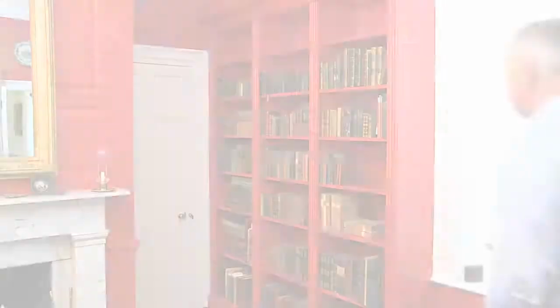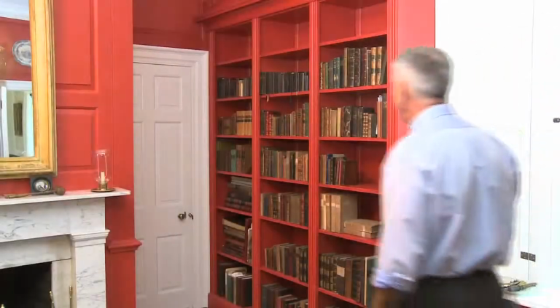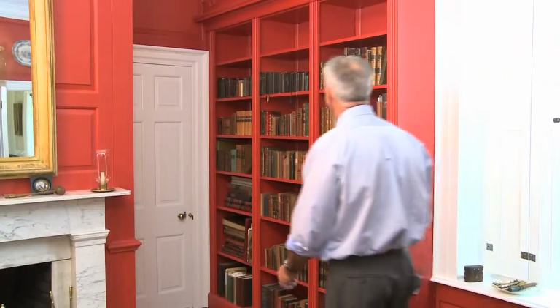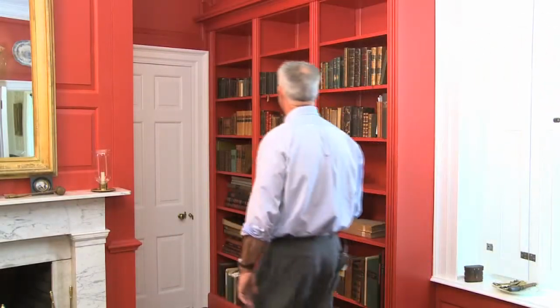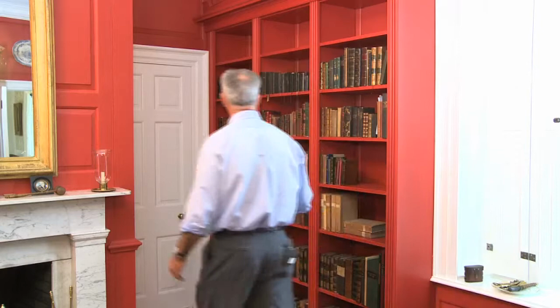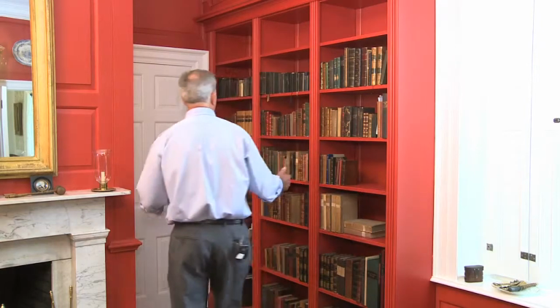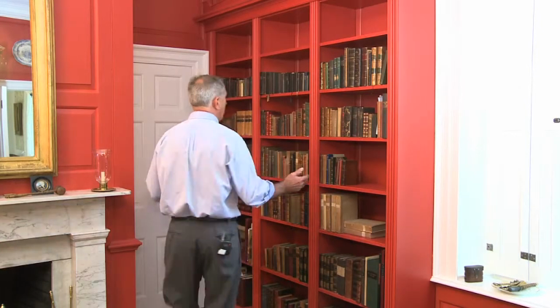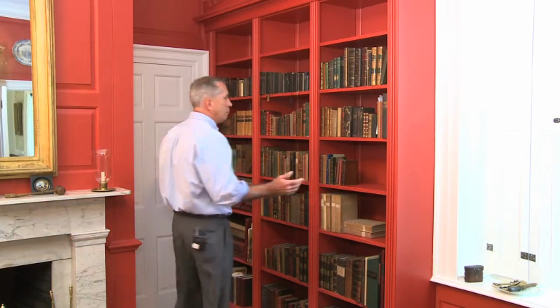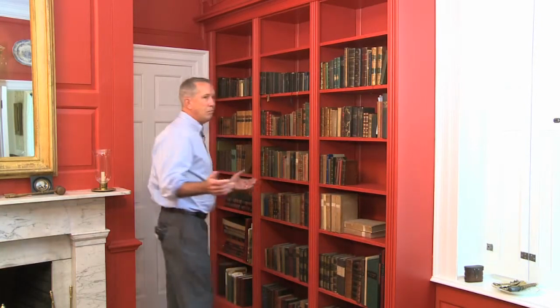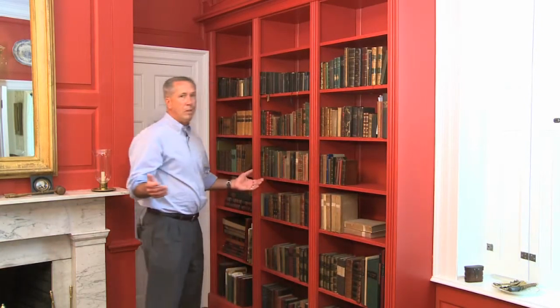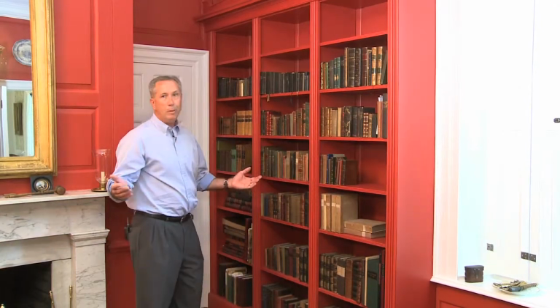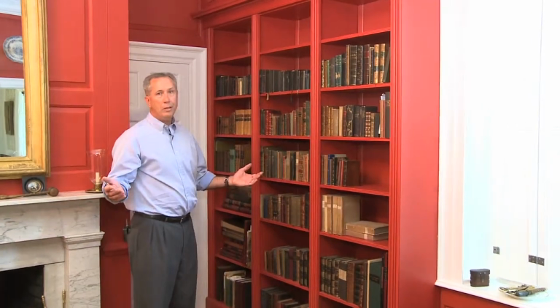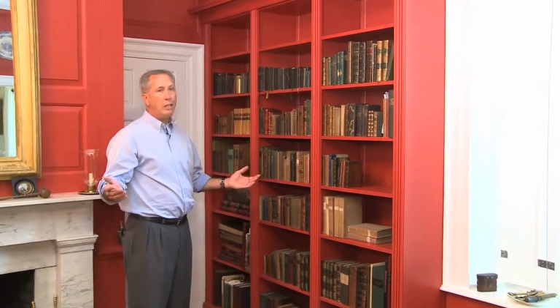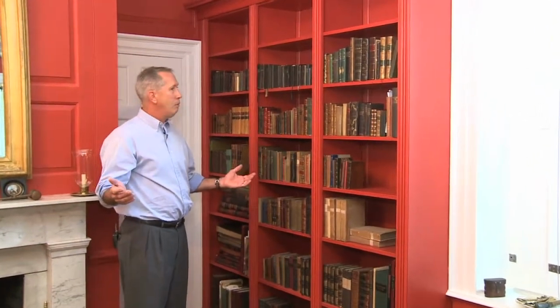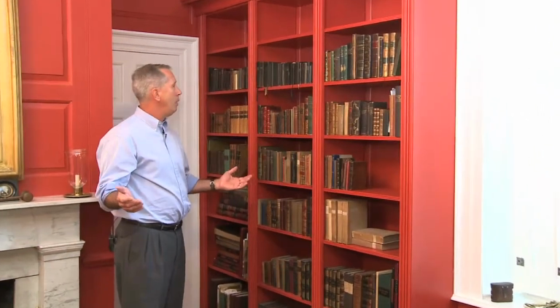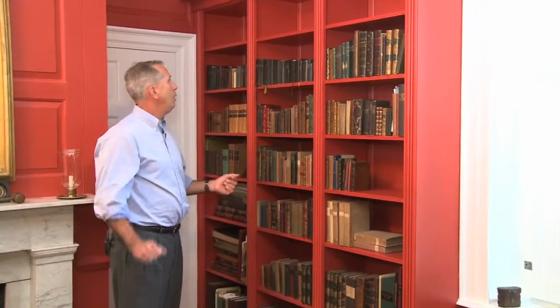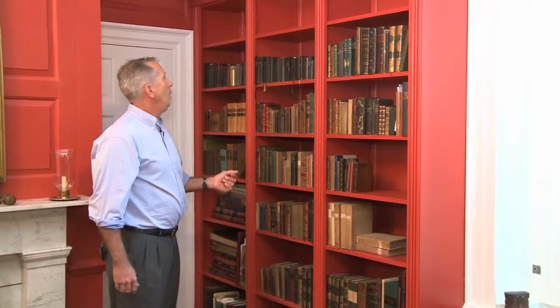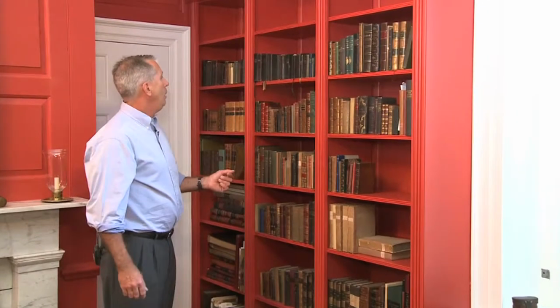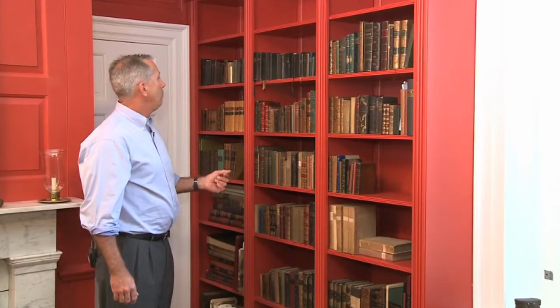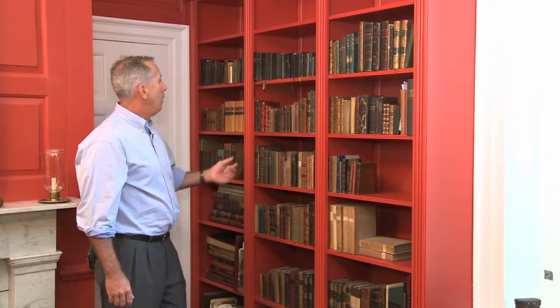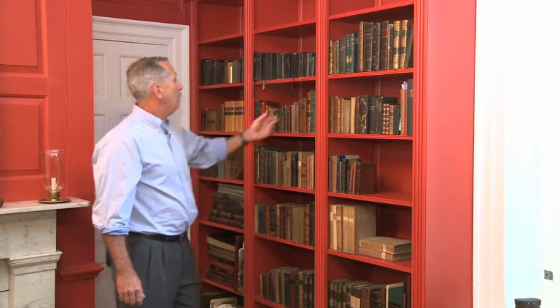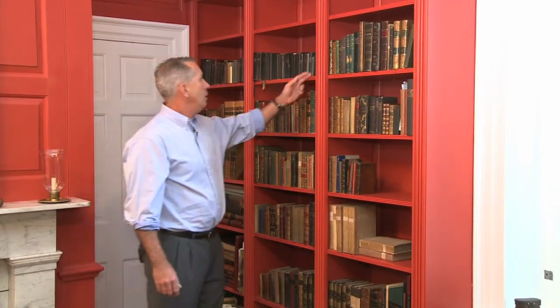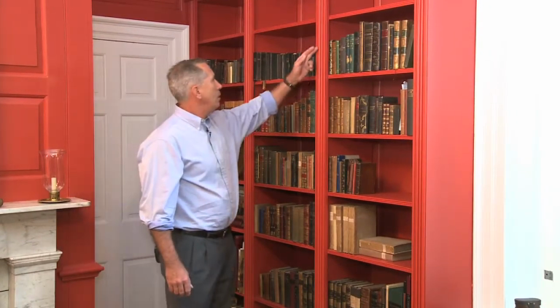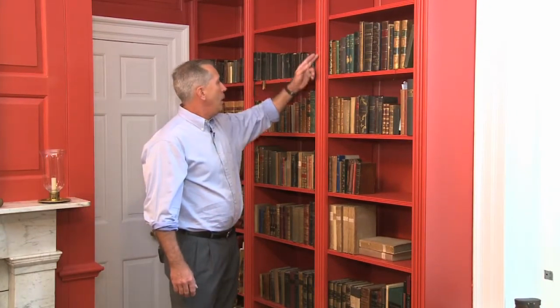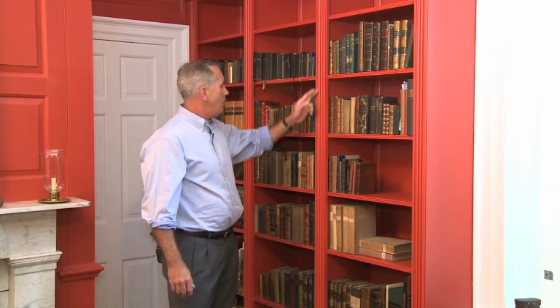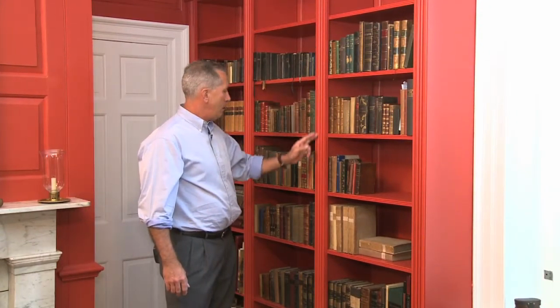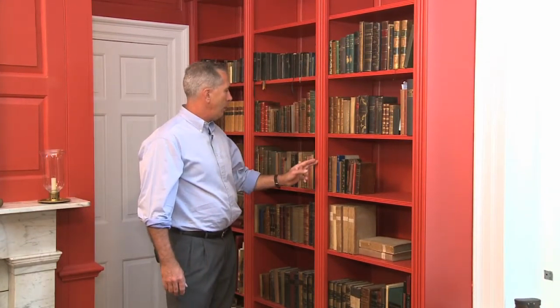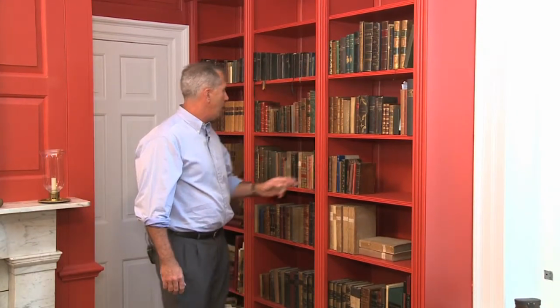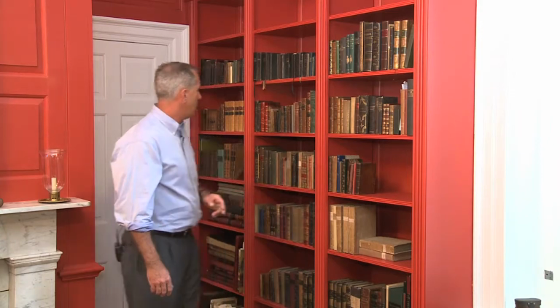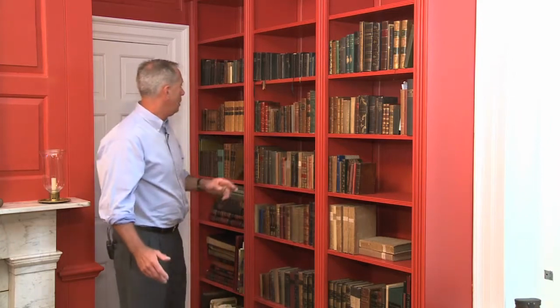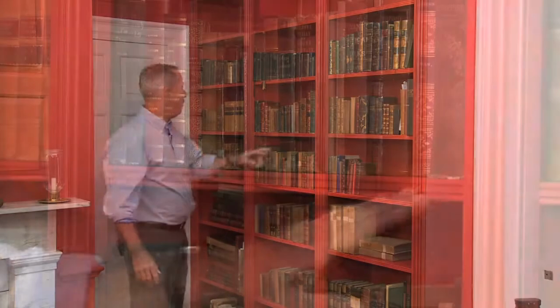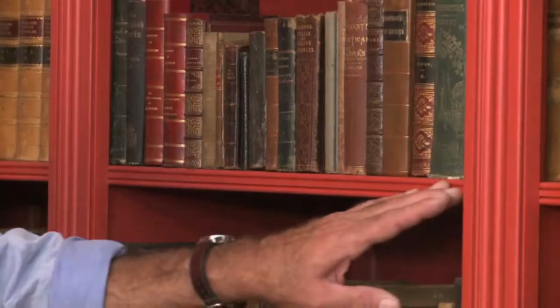The way we solved the problem was to fabricate another bookcase exactly like the other three, and here we have it. It has all of the same architectural elements as on the prior bookcases.